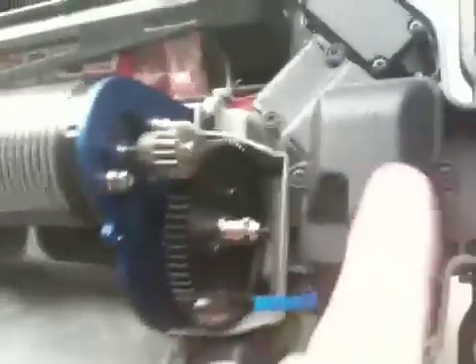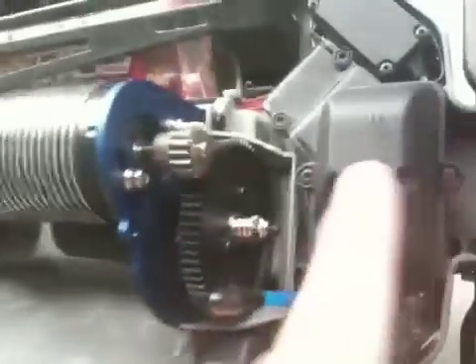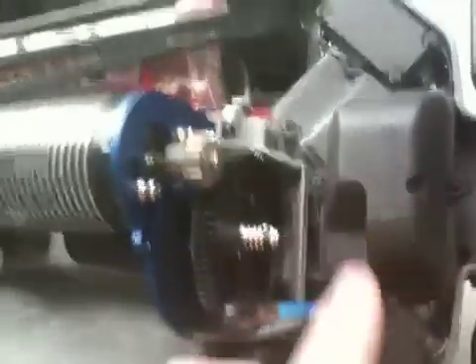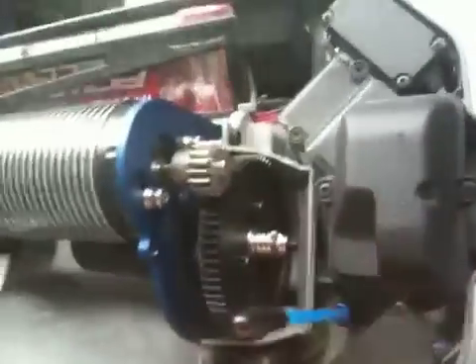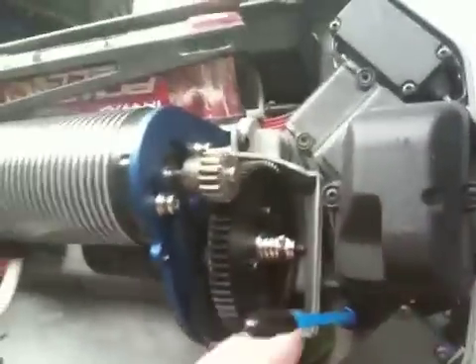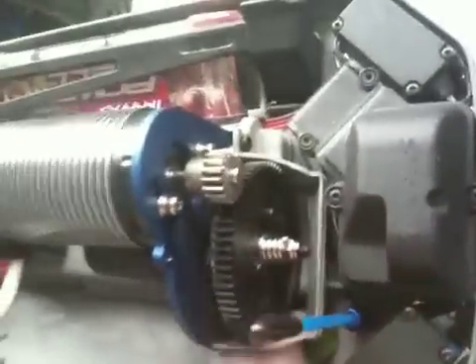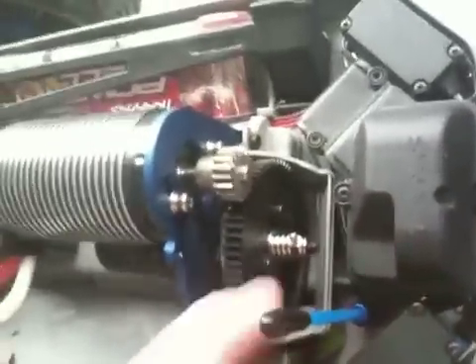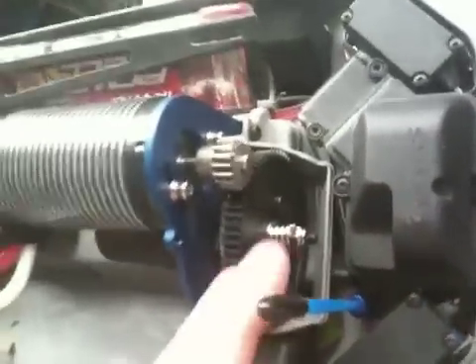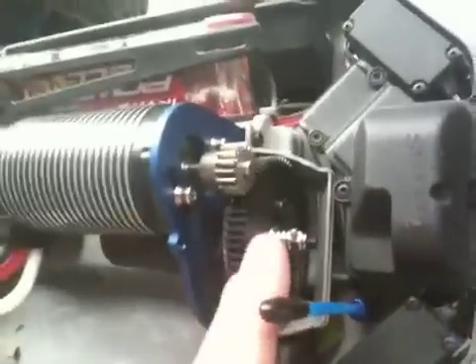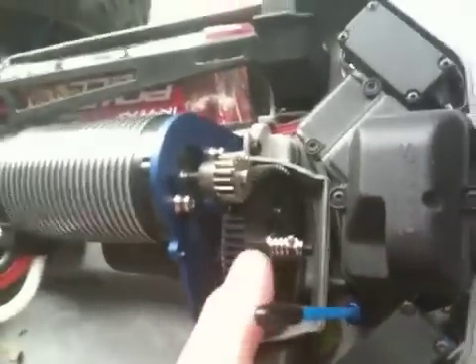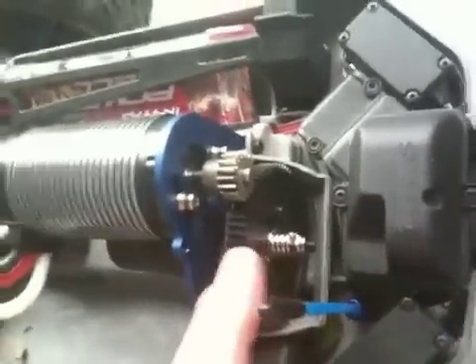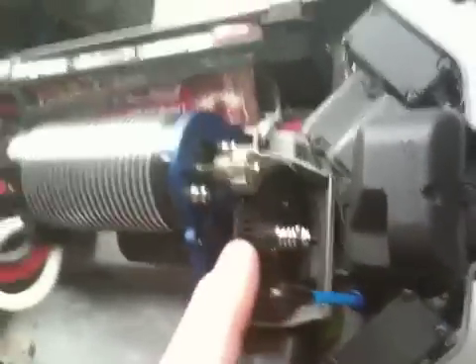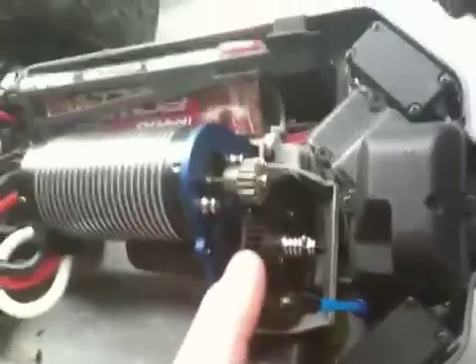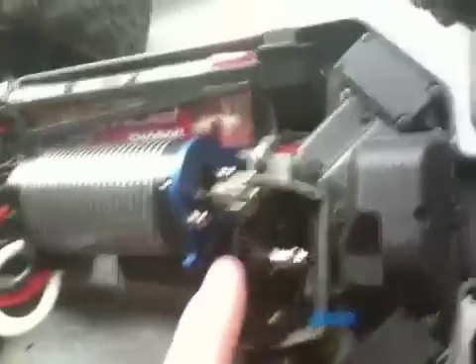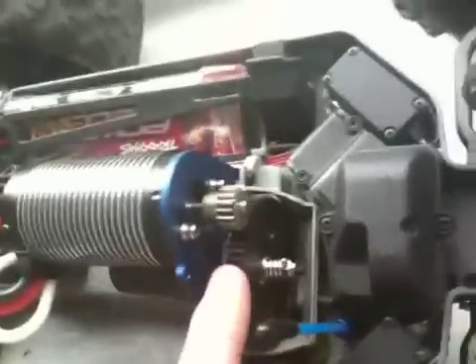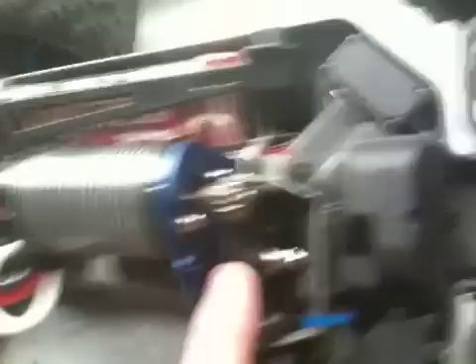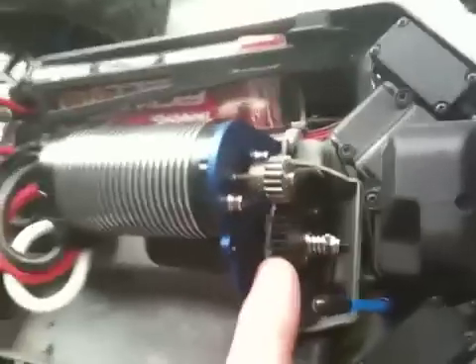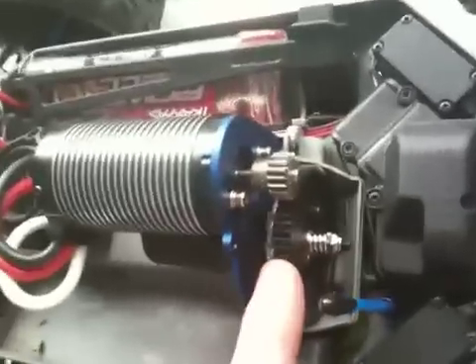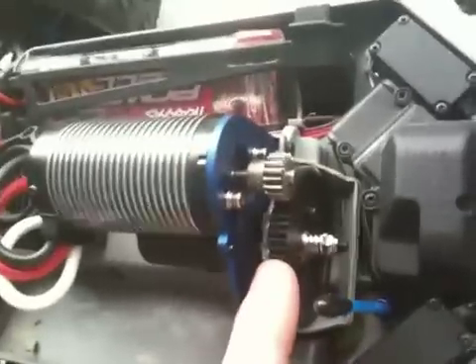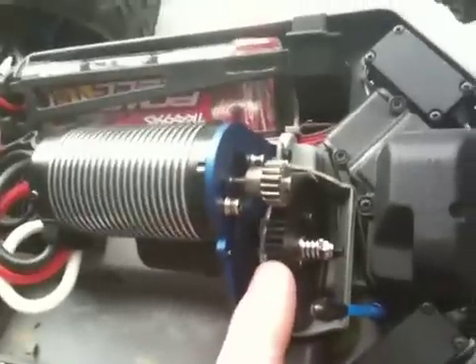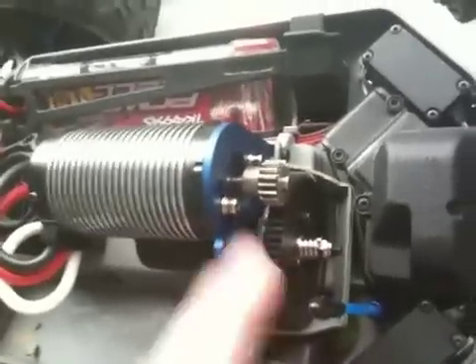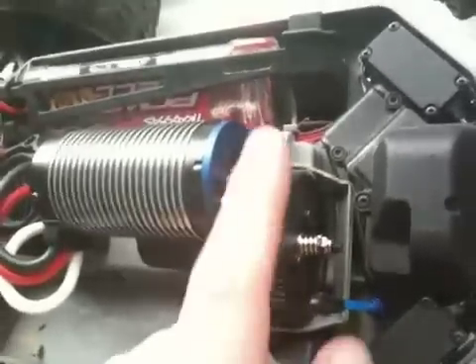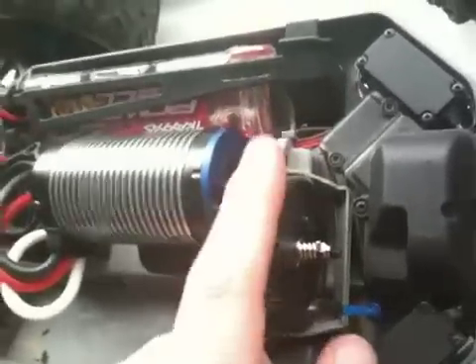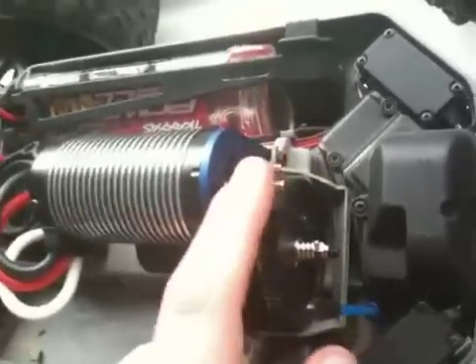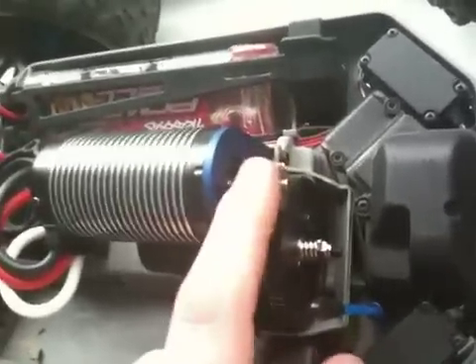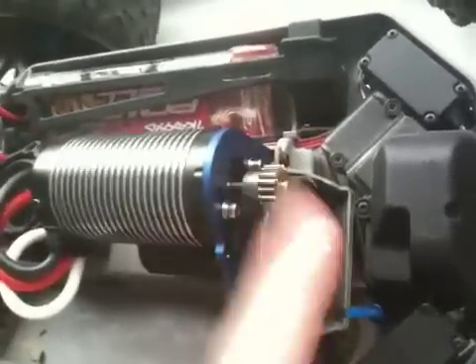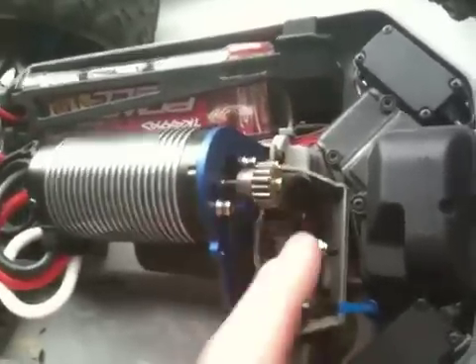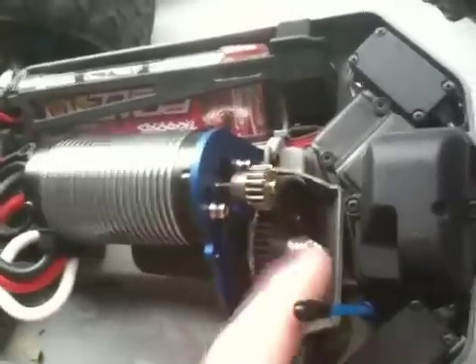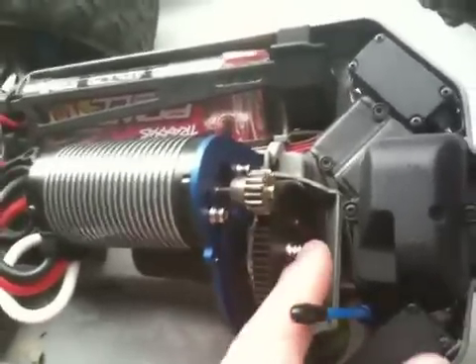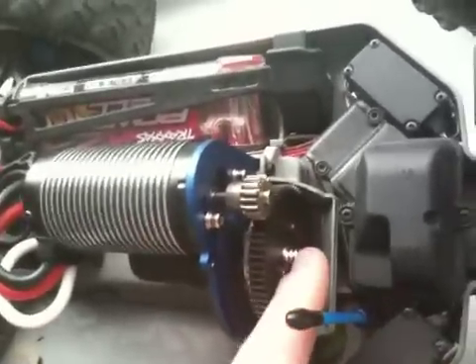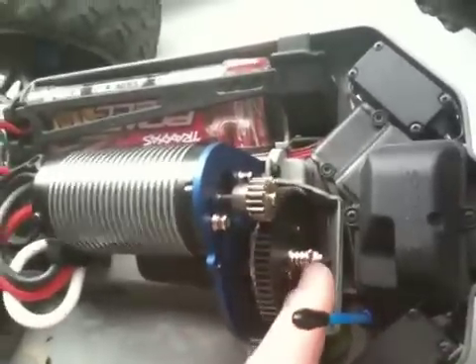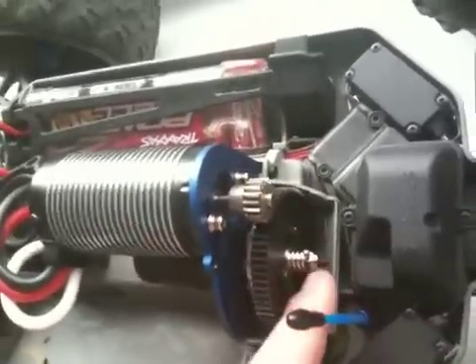Really quick, for people who don't know — because I didn't know until today — this is a spur. That's the engine gear and that's a pinion.